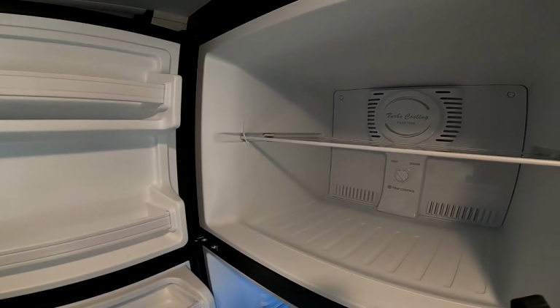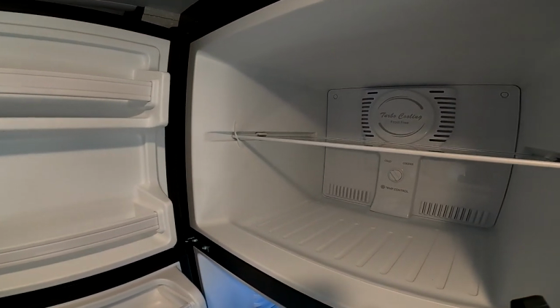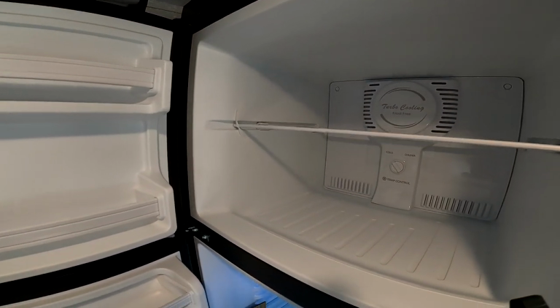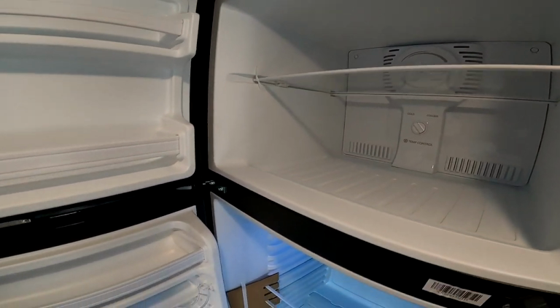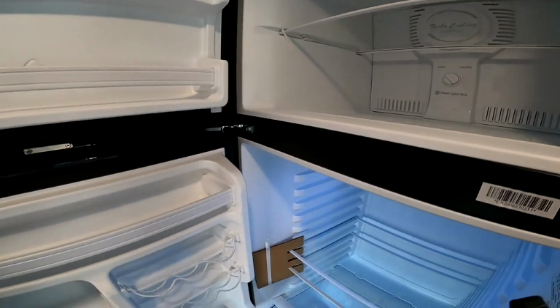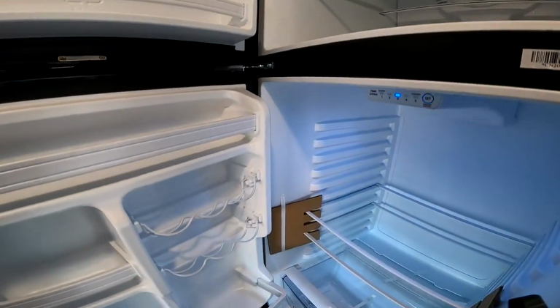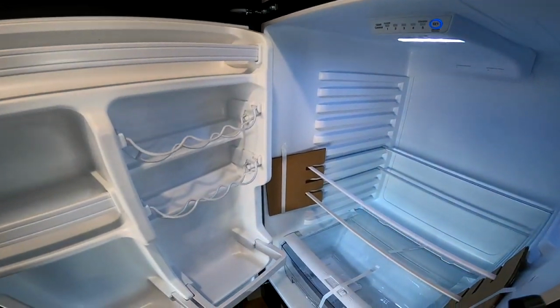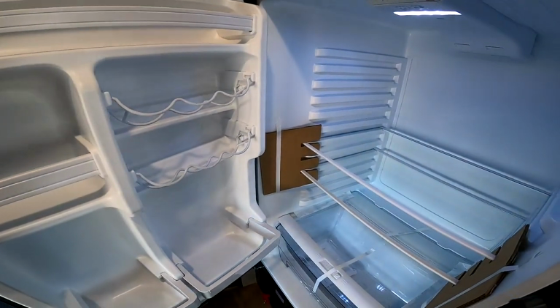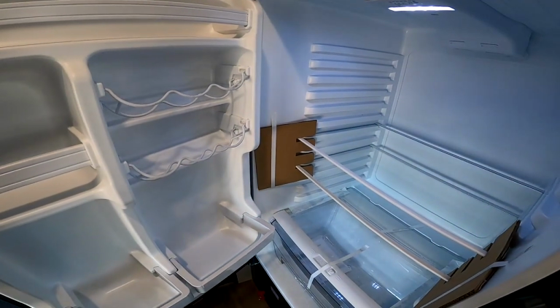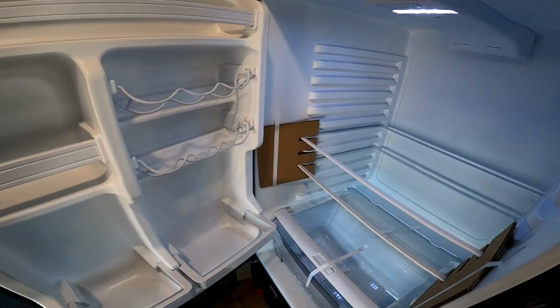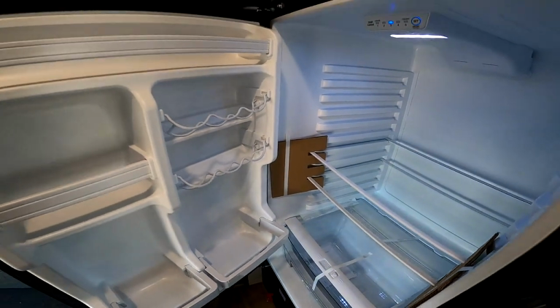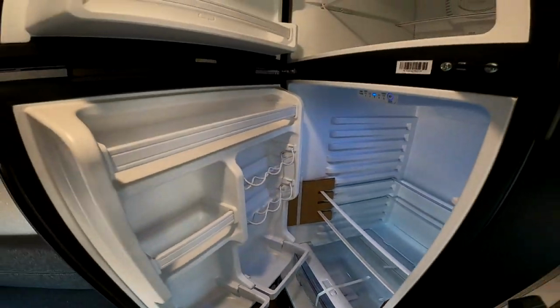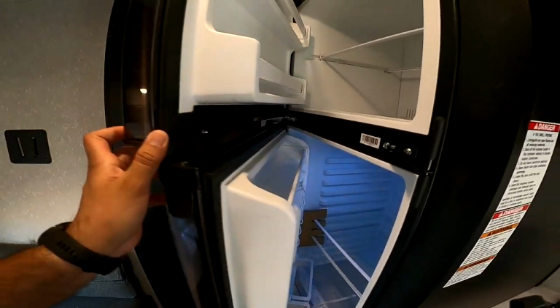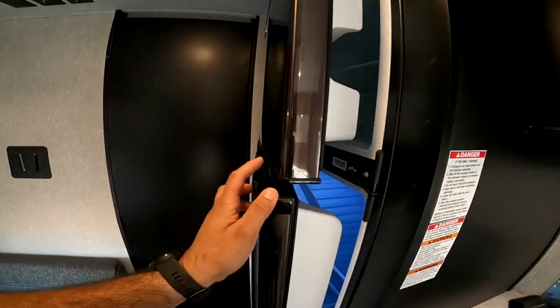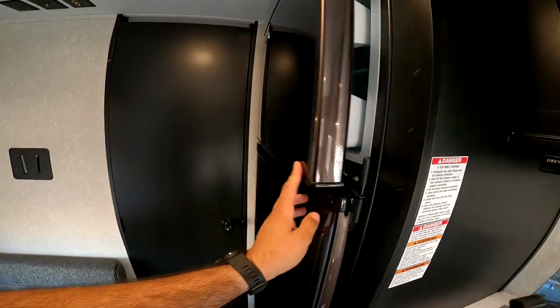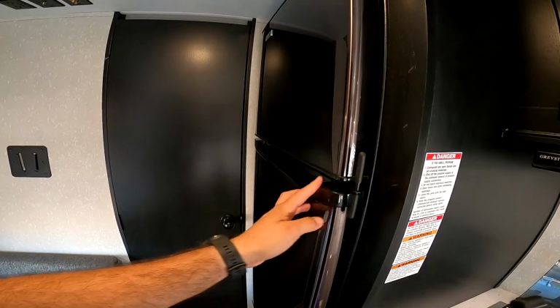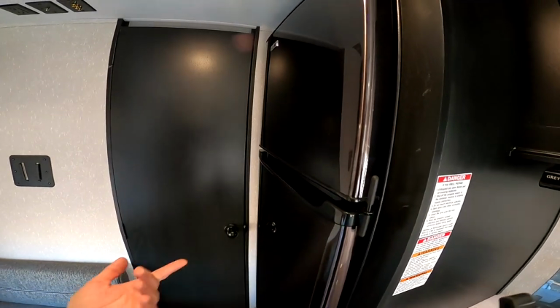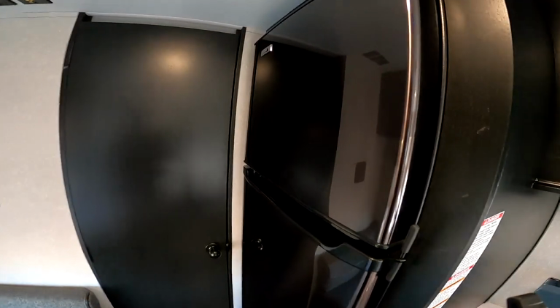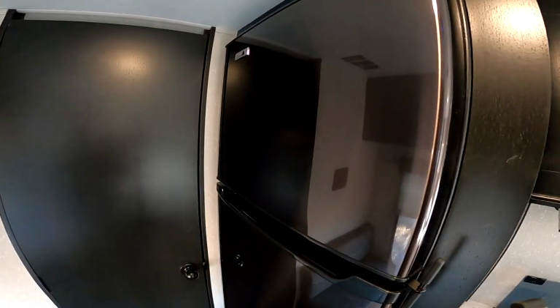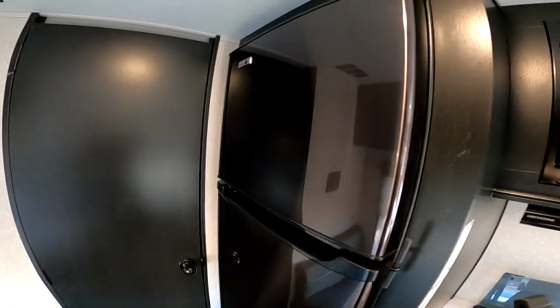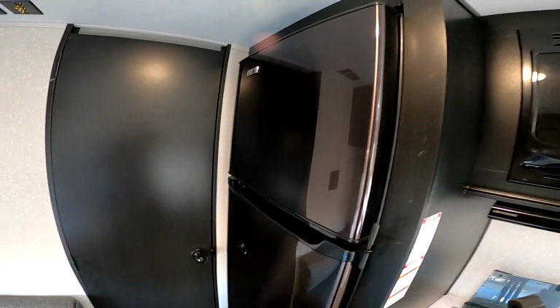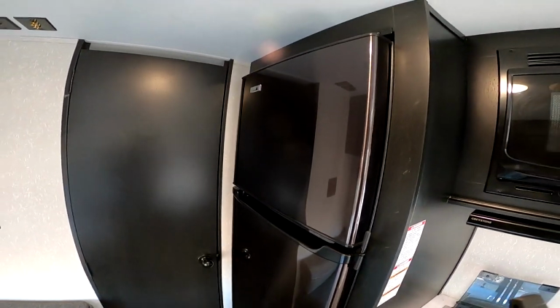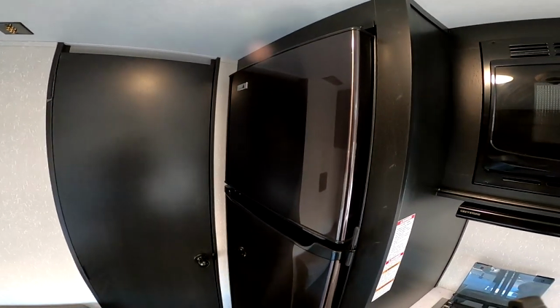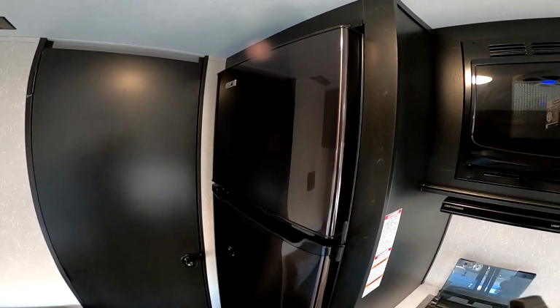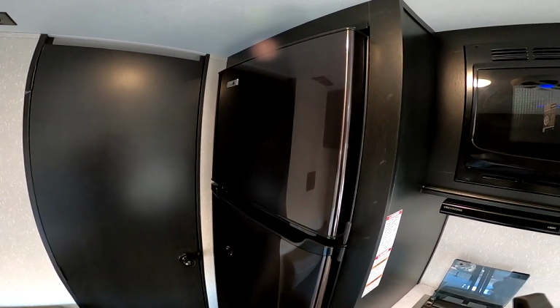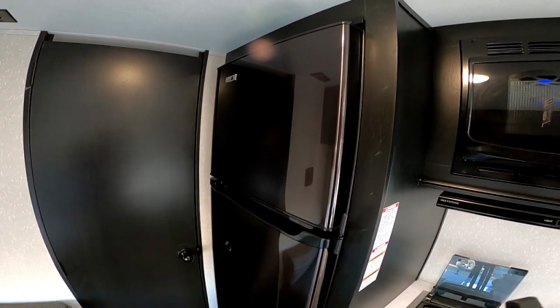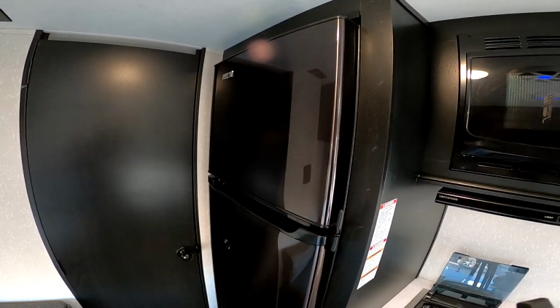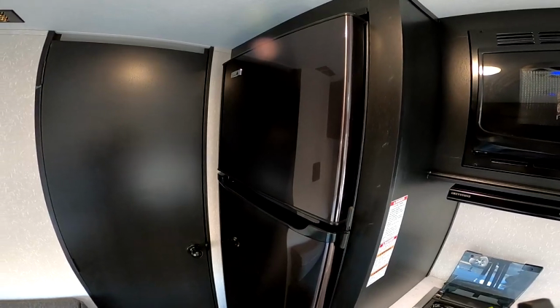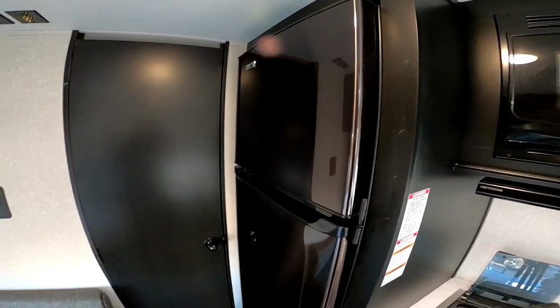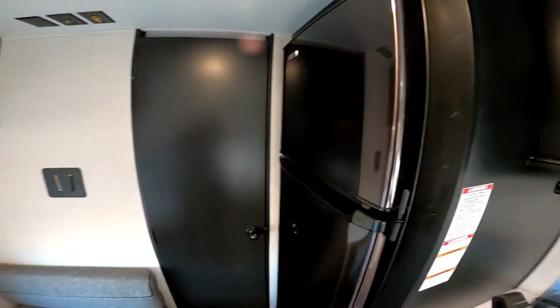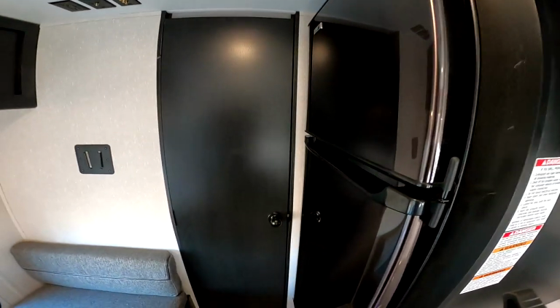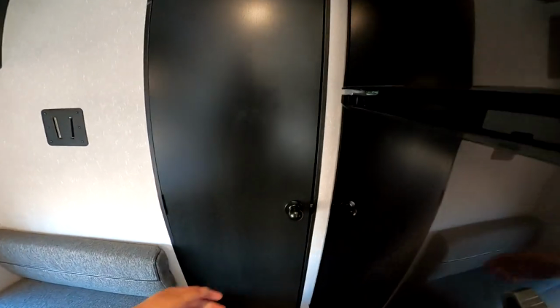Another highlight of this camper is that we have a 10 cubic foot all-electric refrigerator — it's actually running right now just on solar power. This is hardwired to the solar so it constantly pulls off your battery. But if you're hooked up to shore power or your vehicle's seven-way plug with a direct line charge, it will keep the battery topped off as well as the solar.